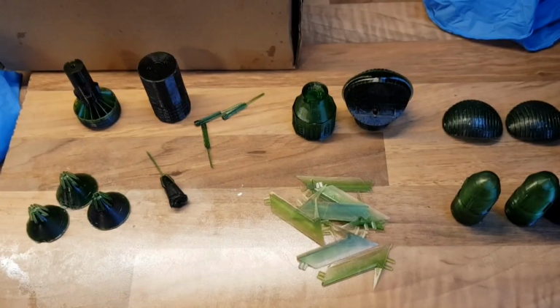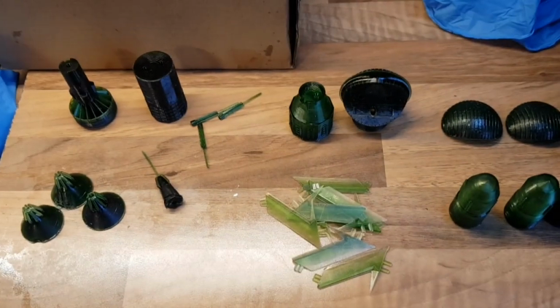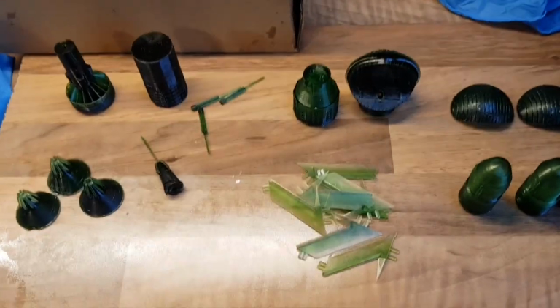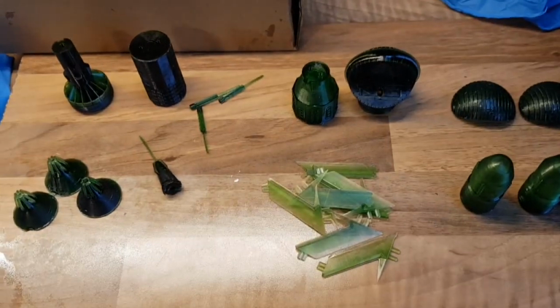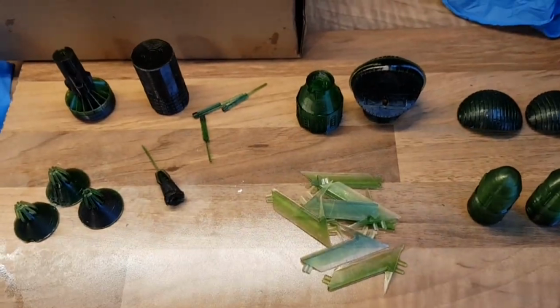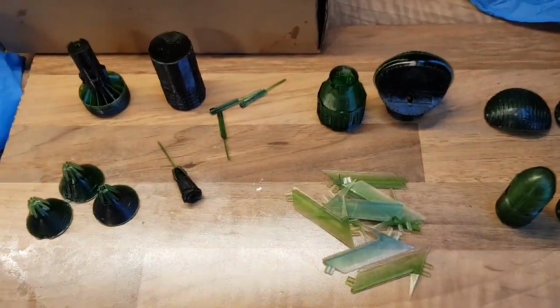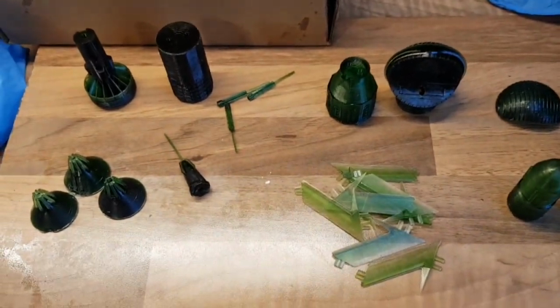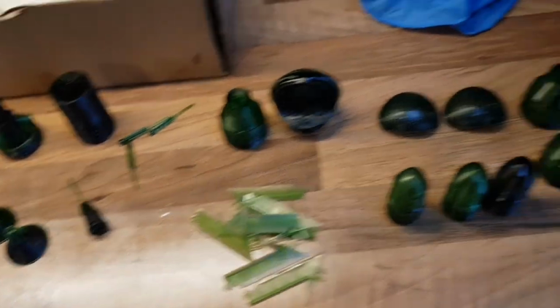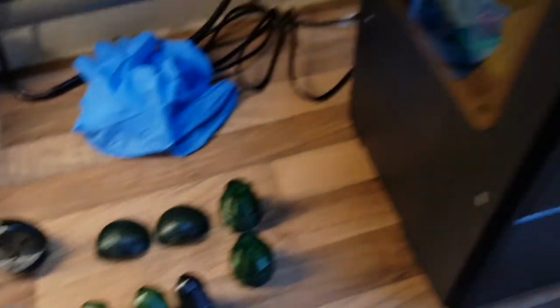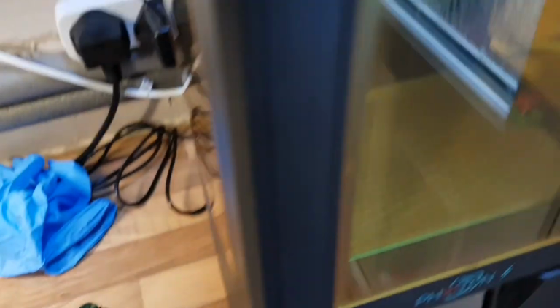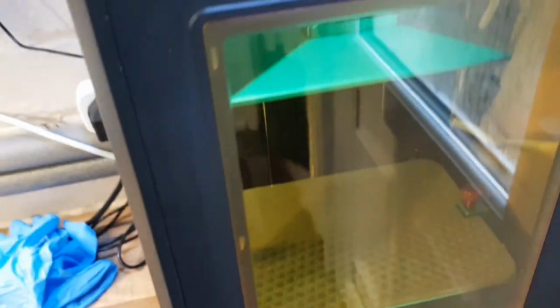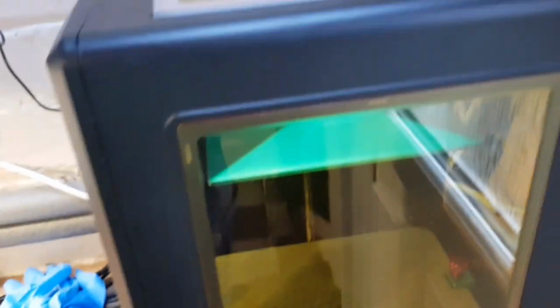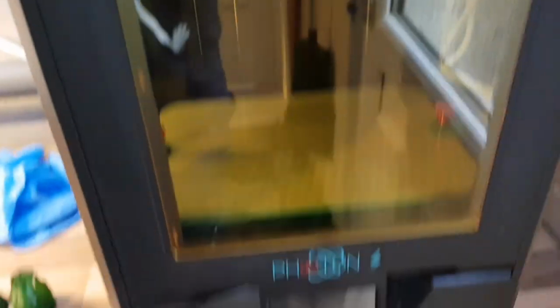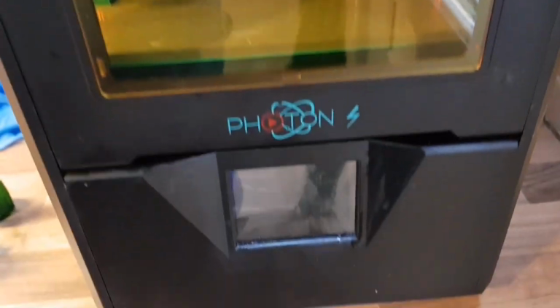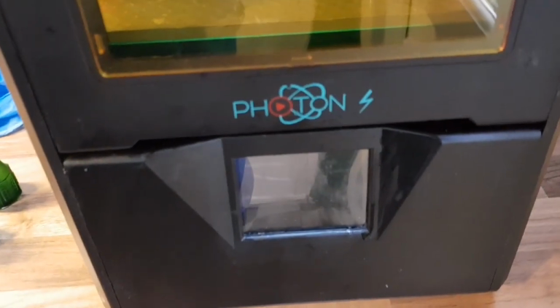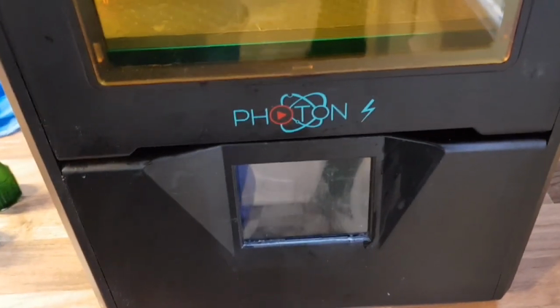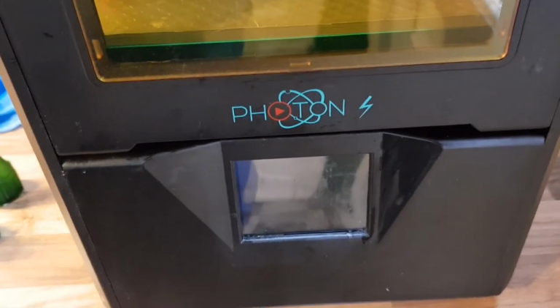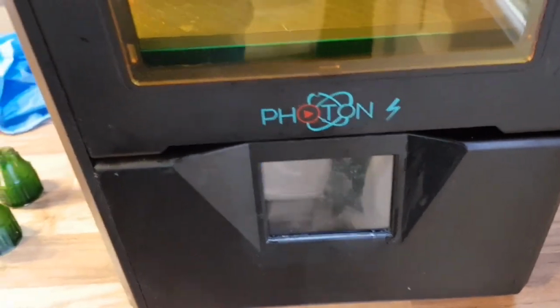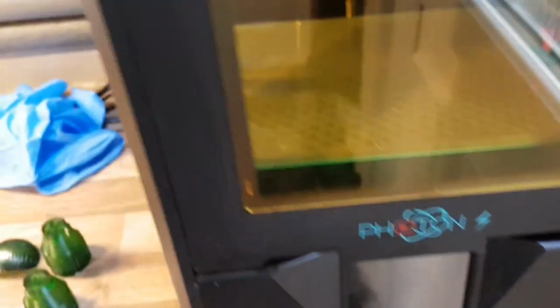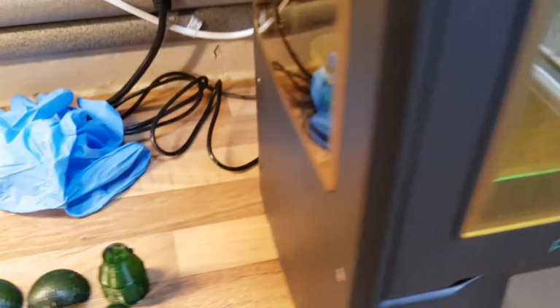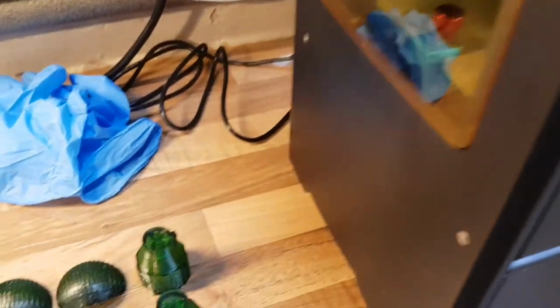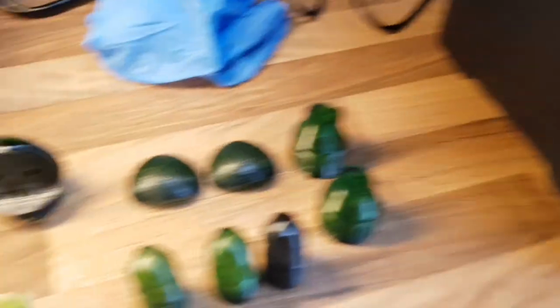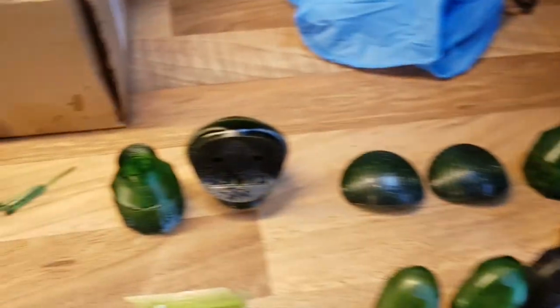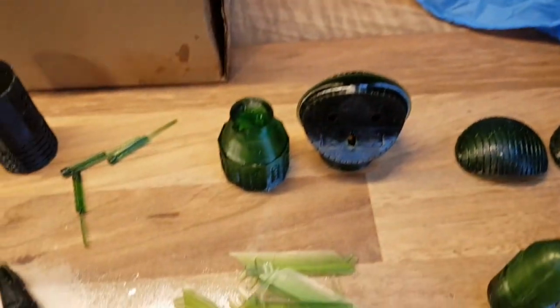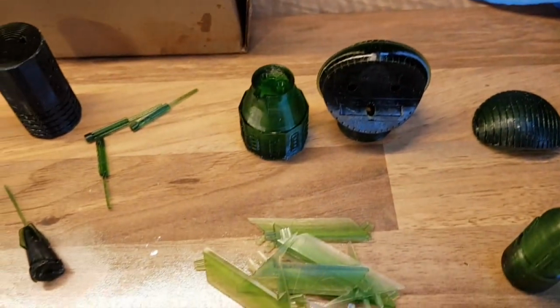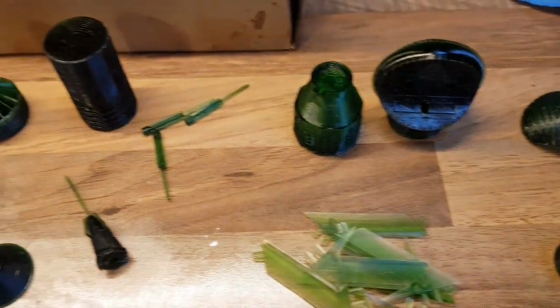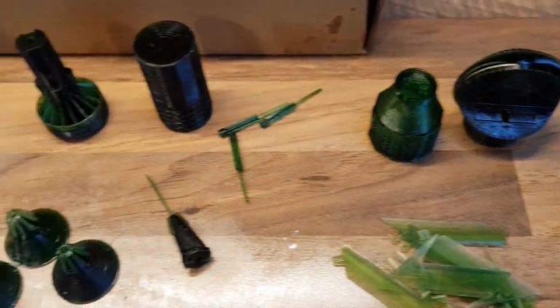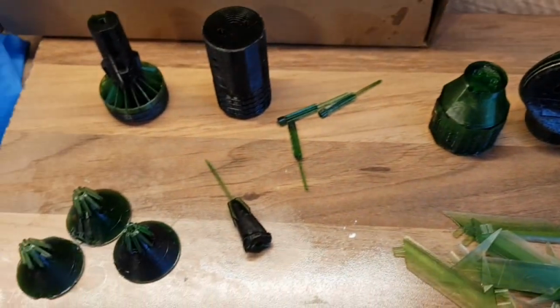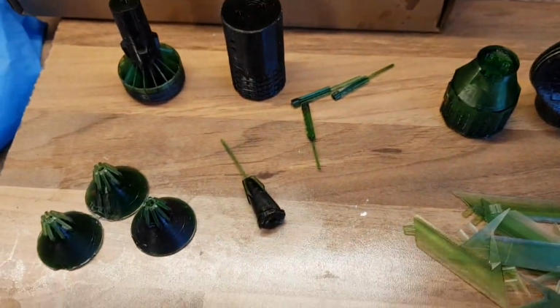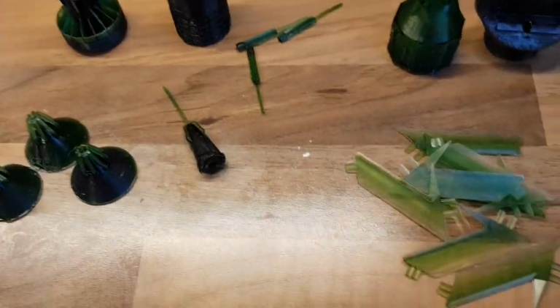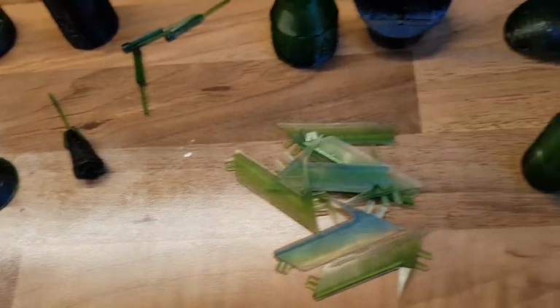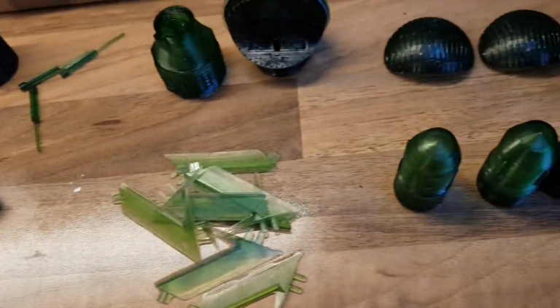We've done a bit of printing on the 3D resin printer we have, which is a Photon S — it's an absolutely corking printer — so we've done a Liberator kit.